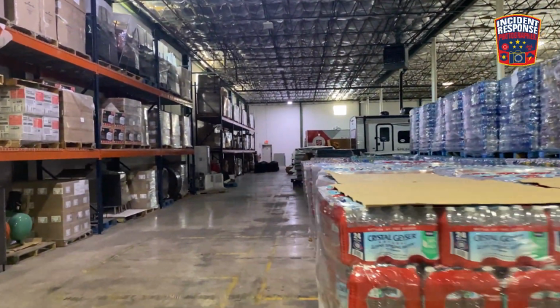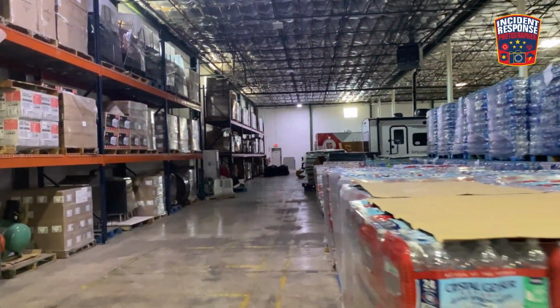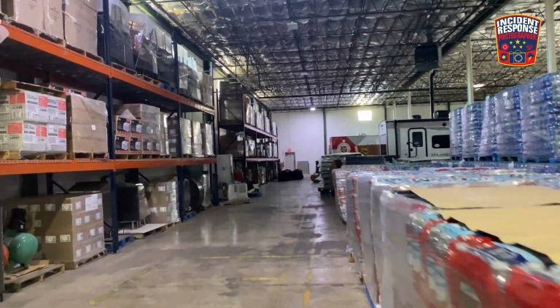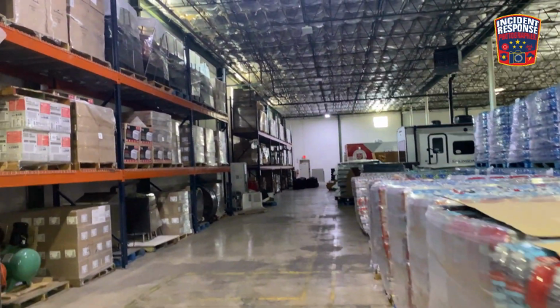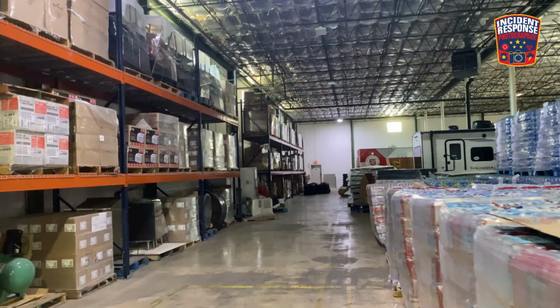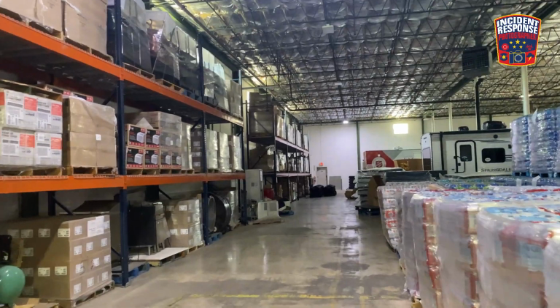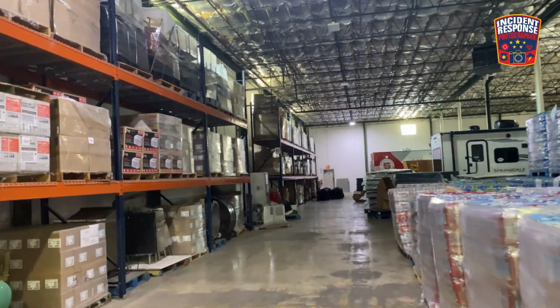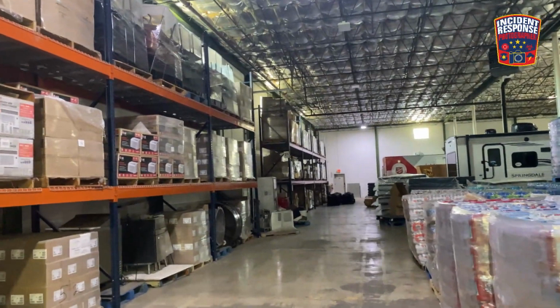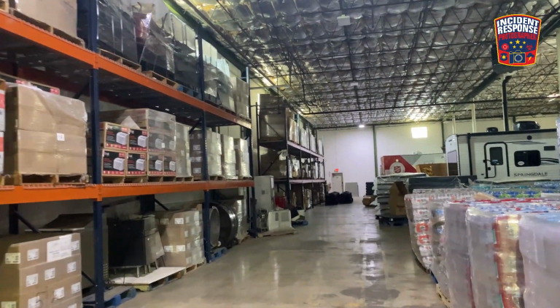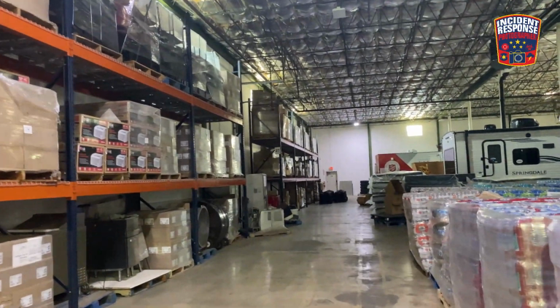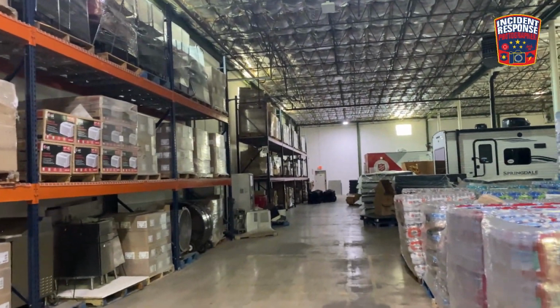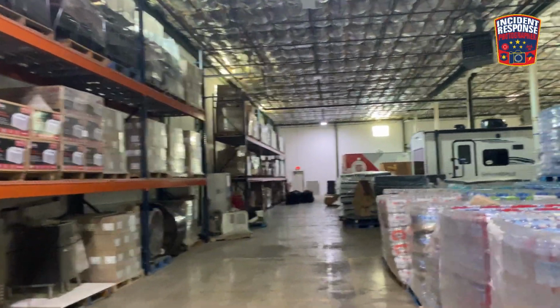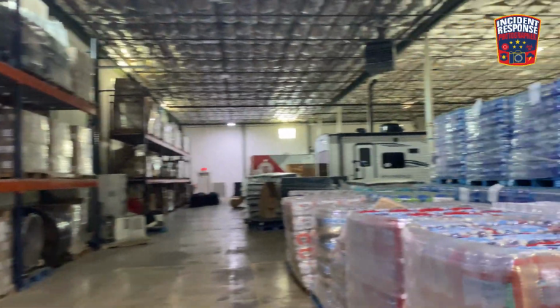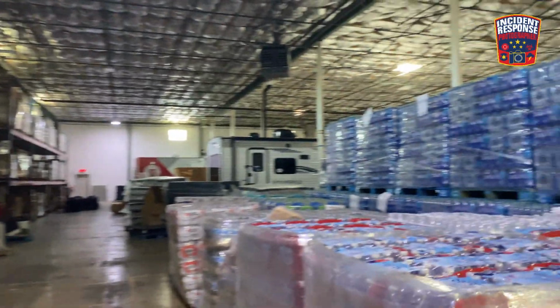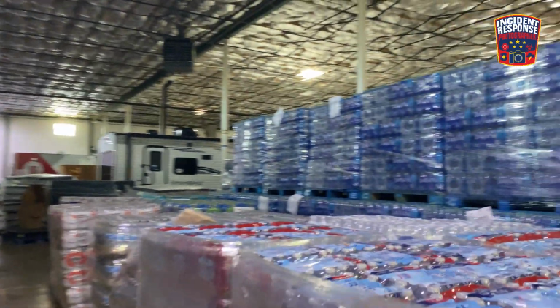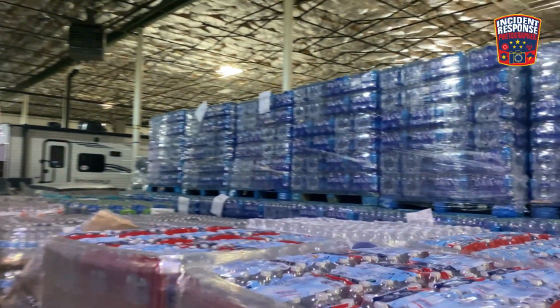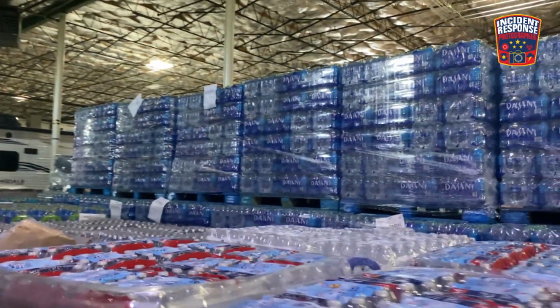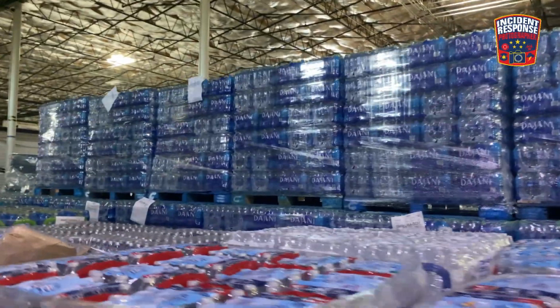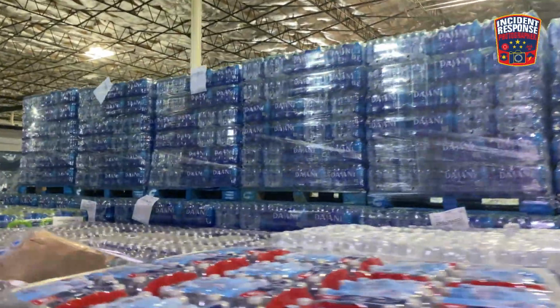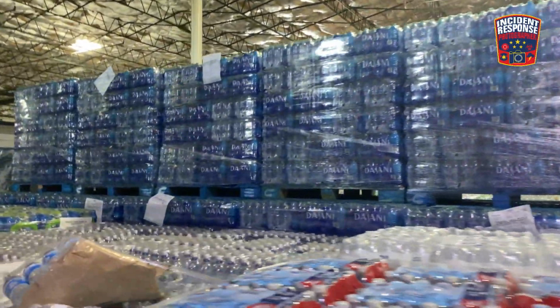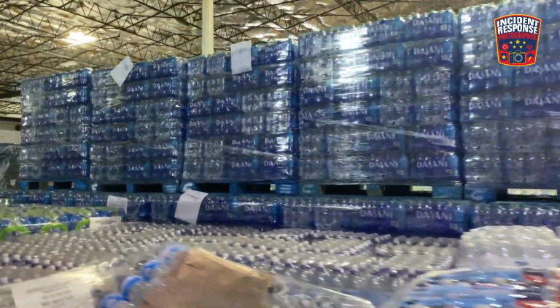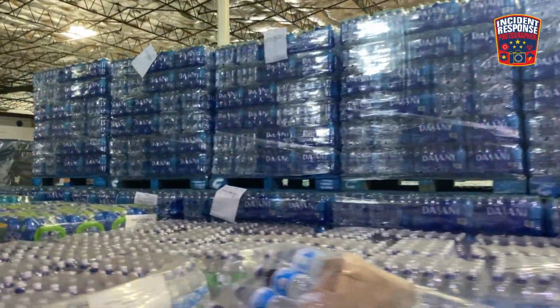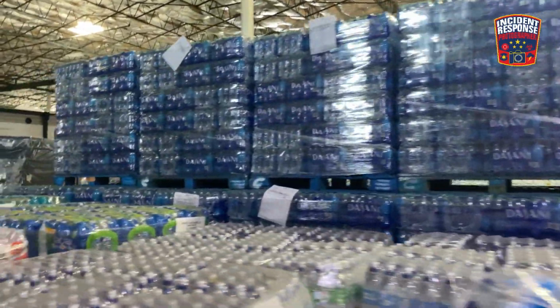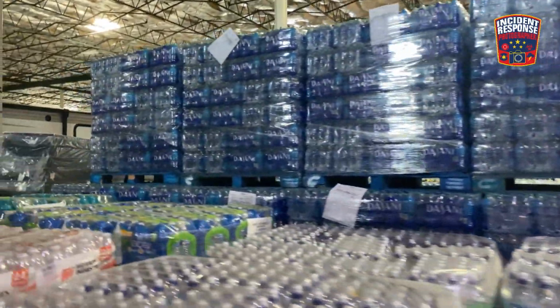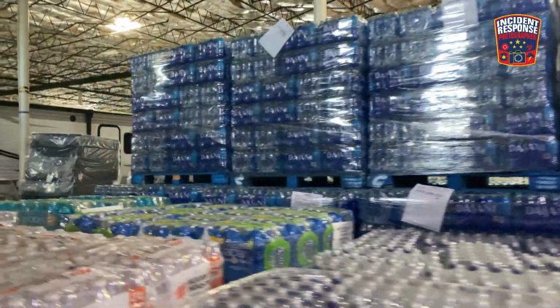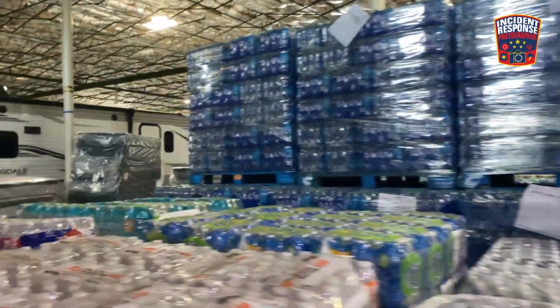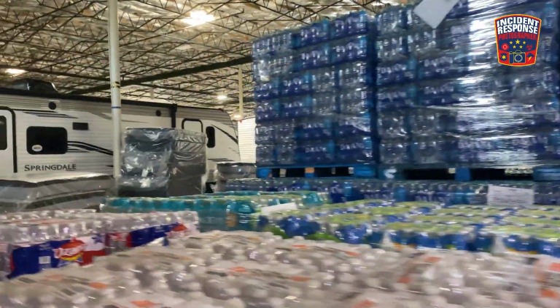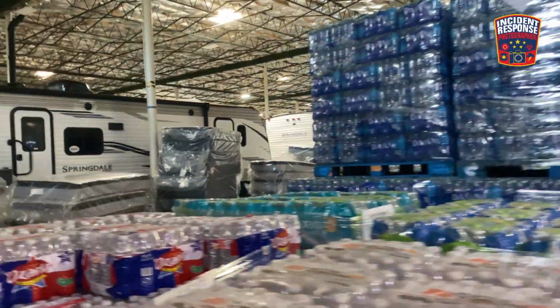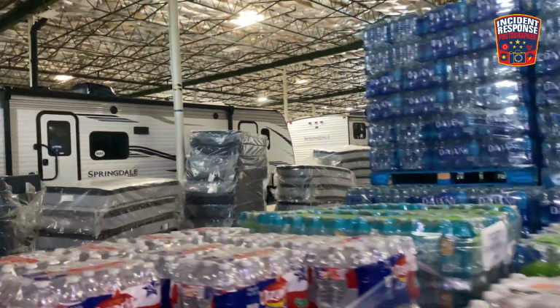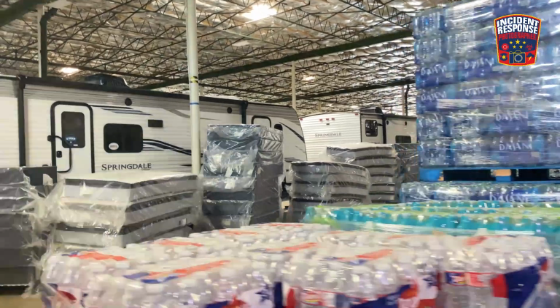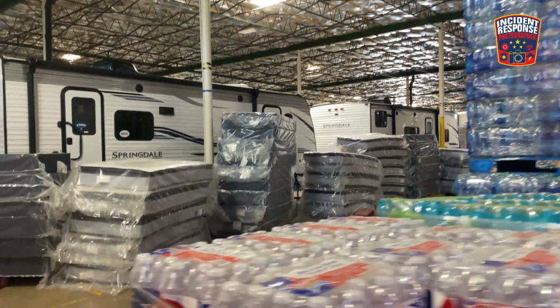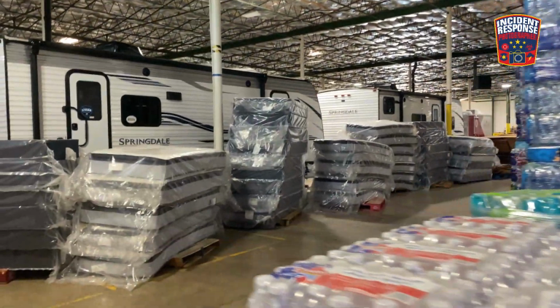Along with the supplies you see here, not only are supplies directly used for disaster deployments, but also for our clients for long-term recovery after those disasters.